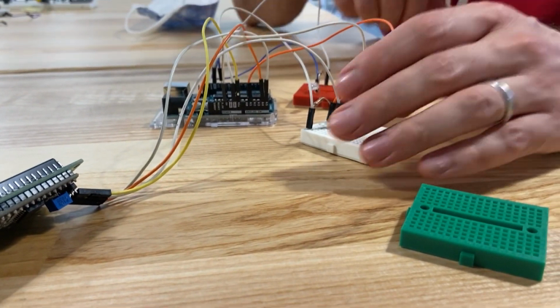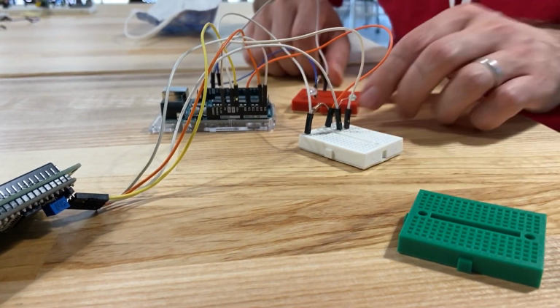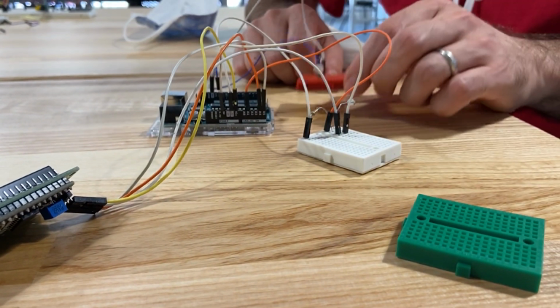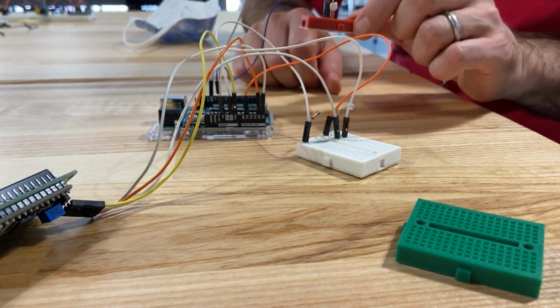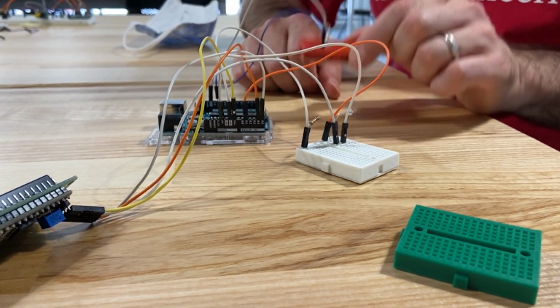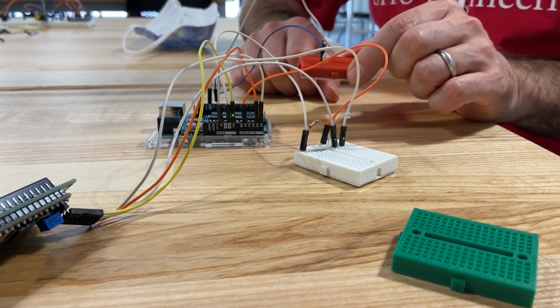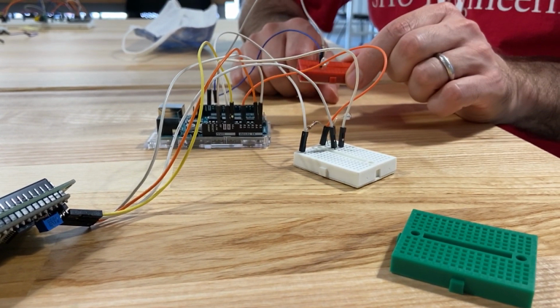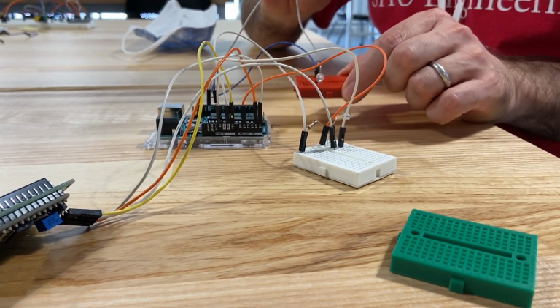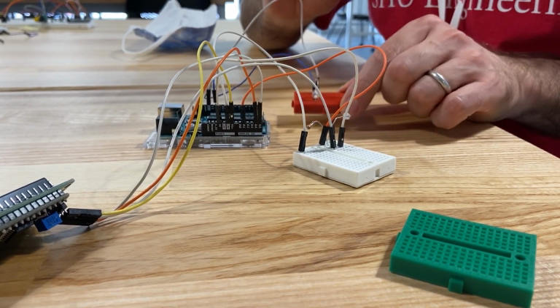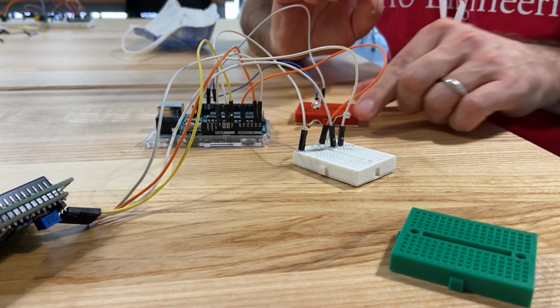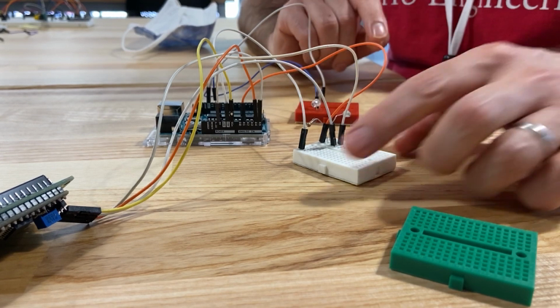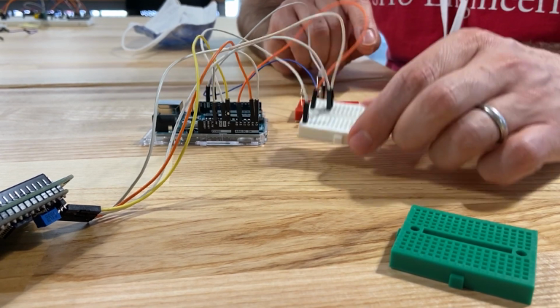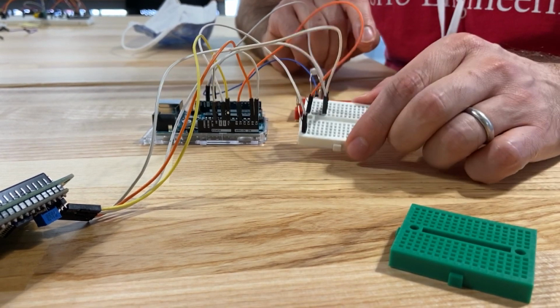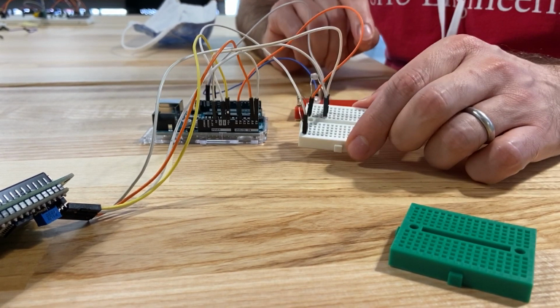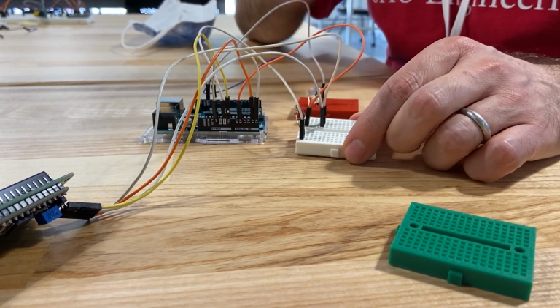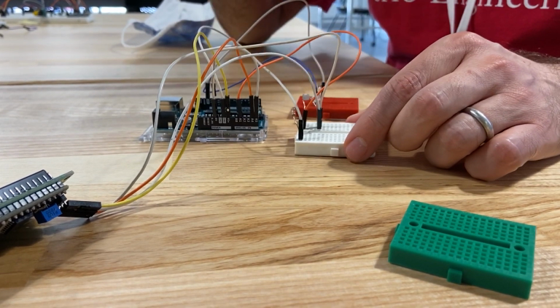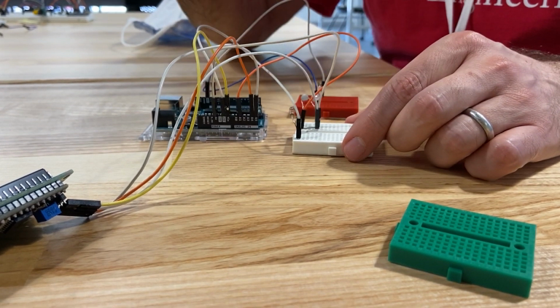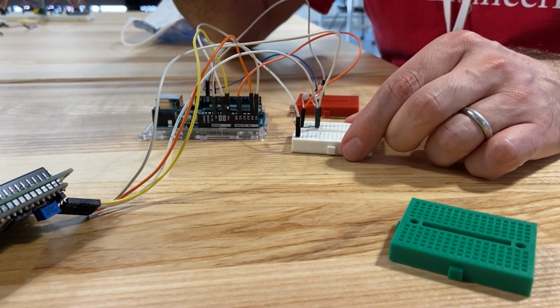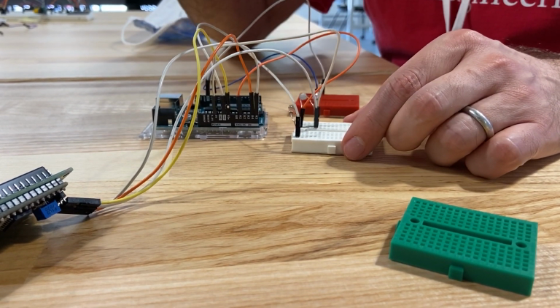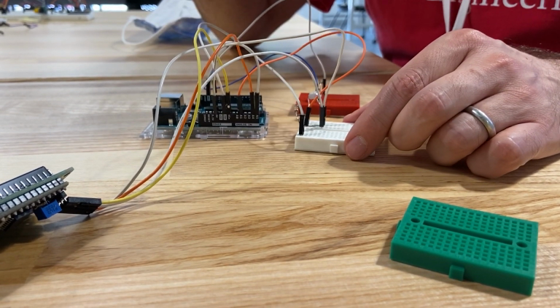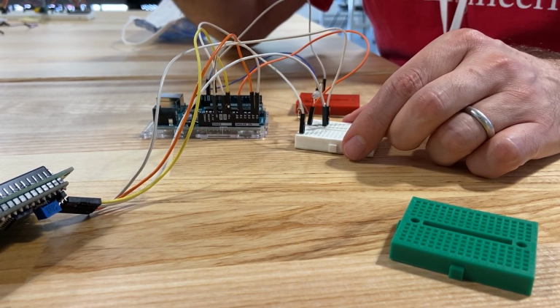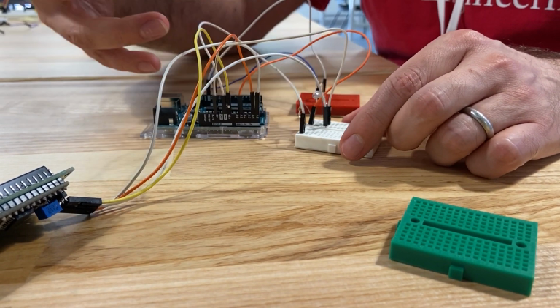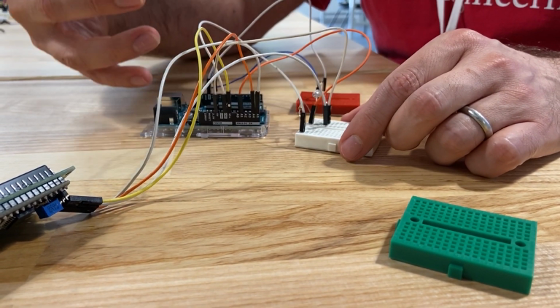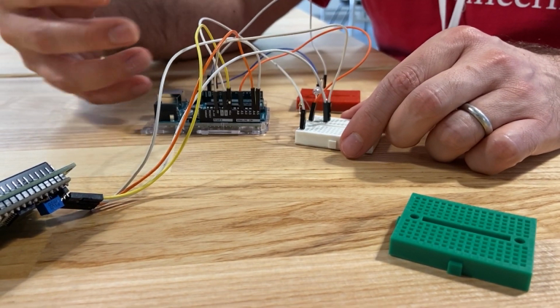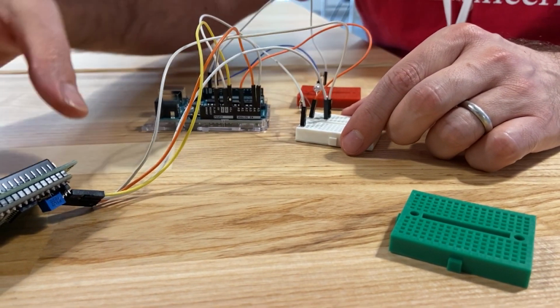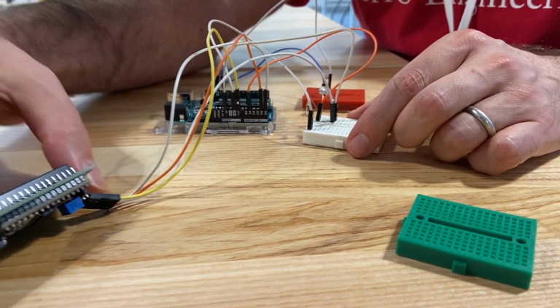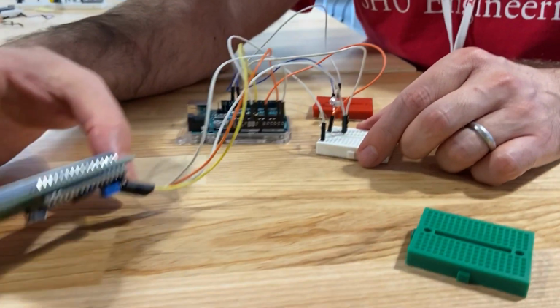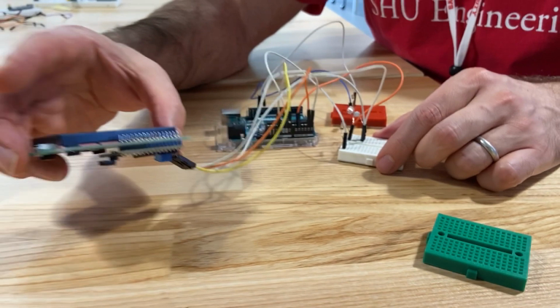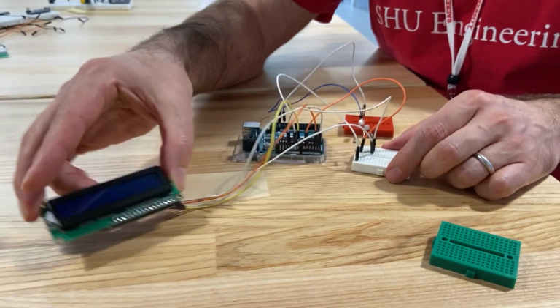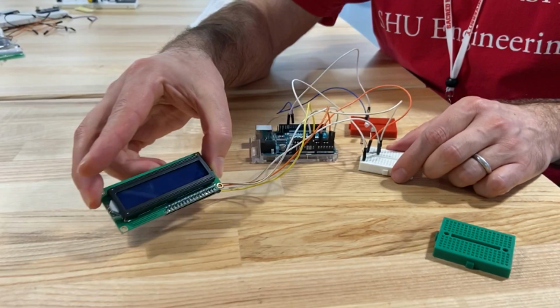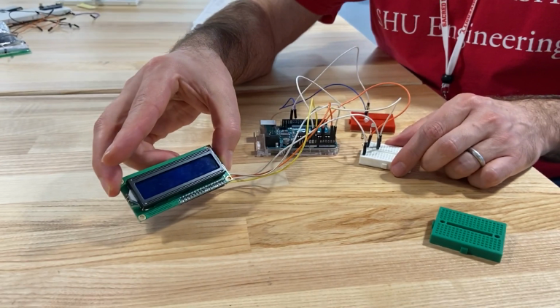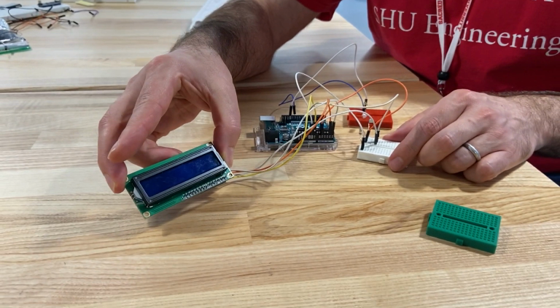Again, this is your sender that blinks. This is your receiver that receives that blinking, converts it into a code, and shows it on the screen.